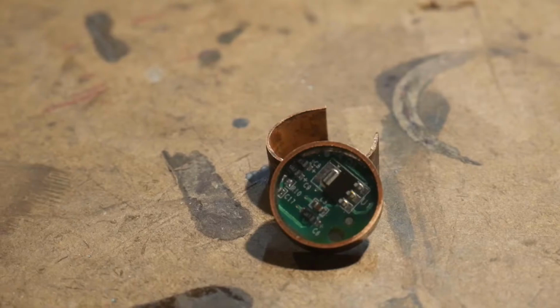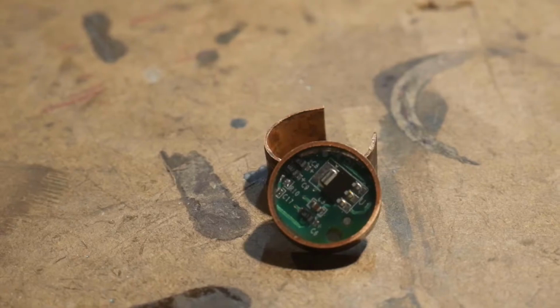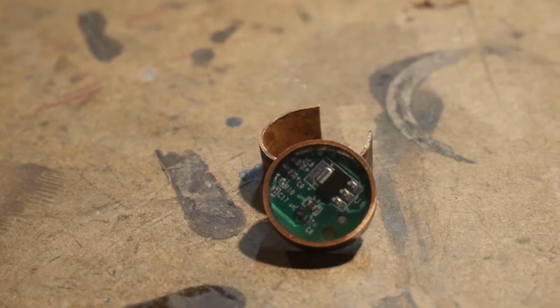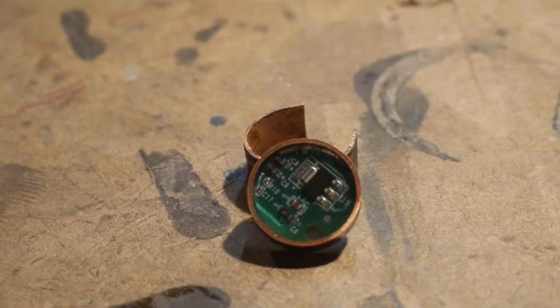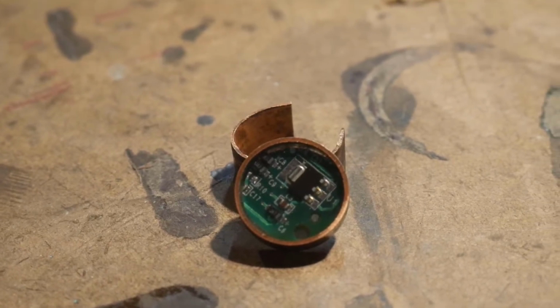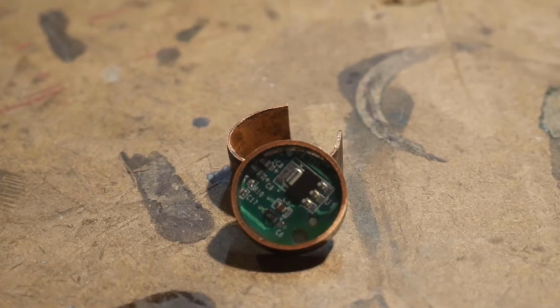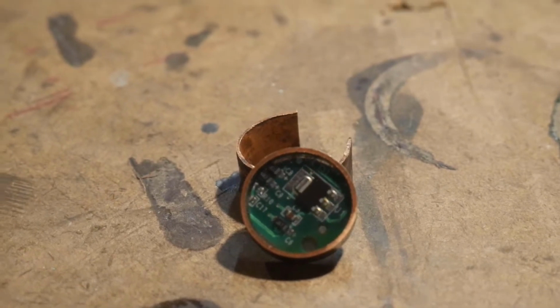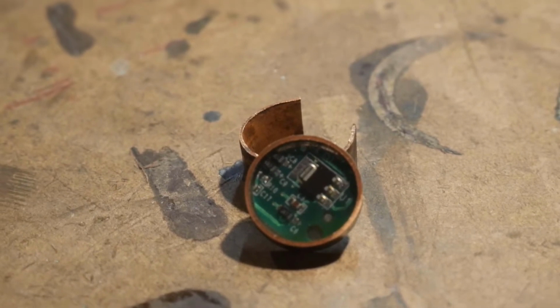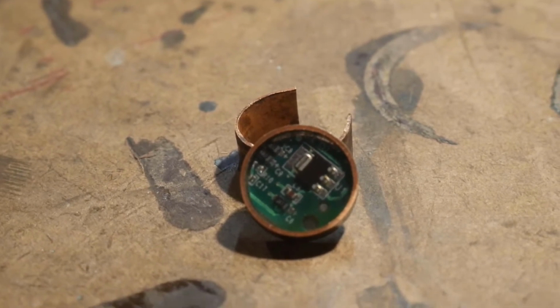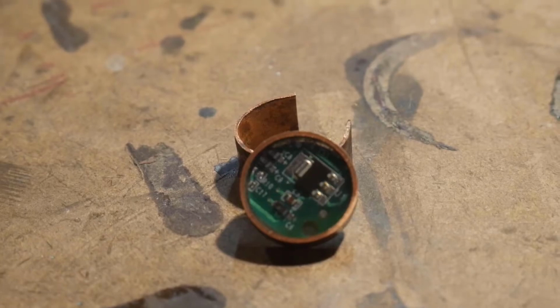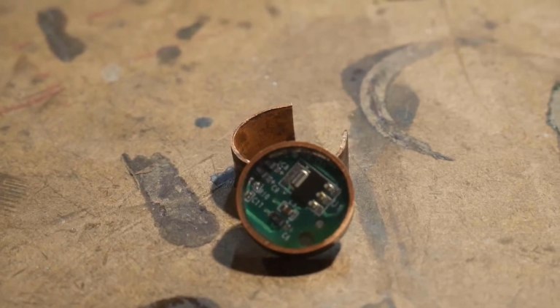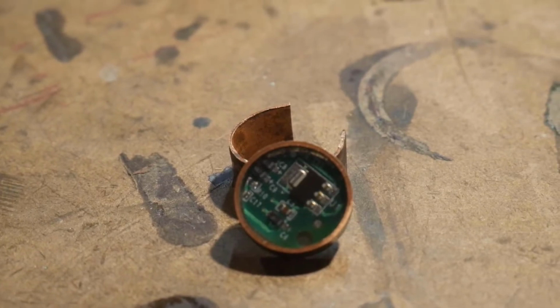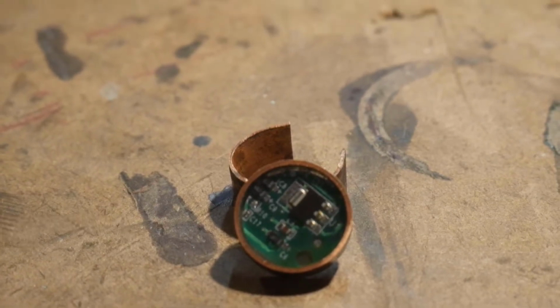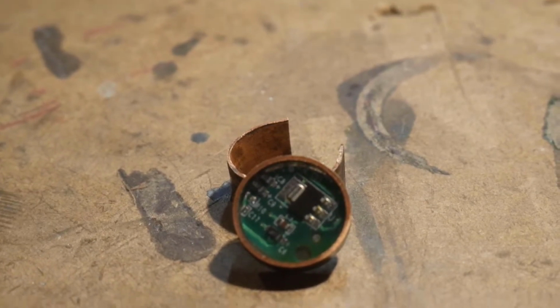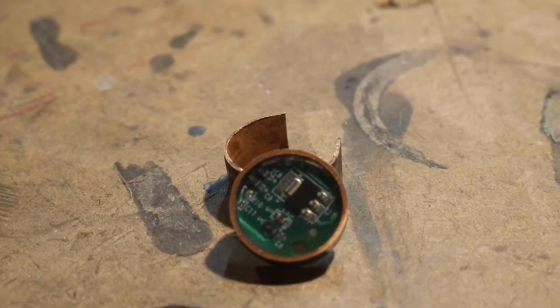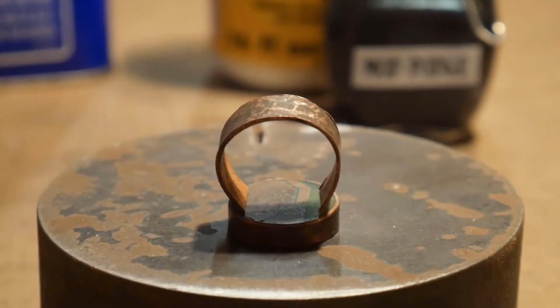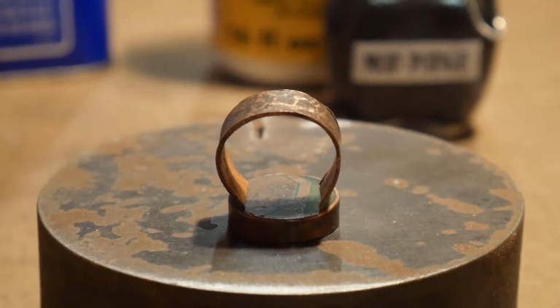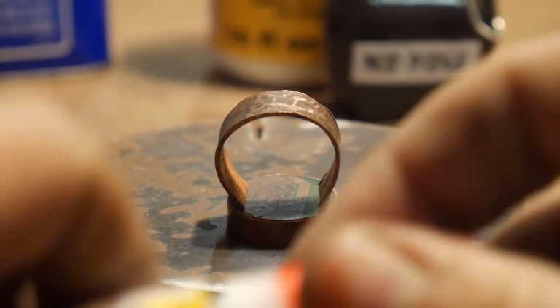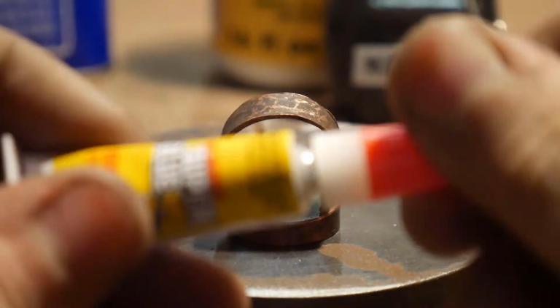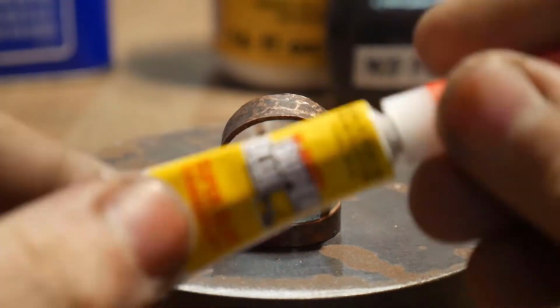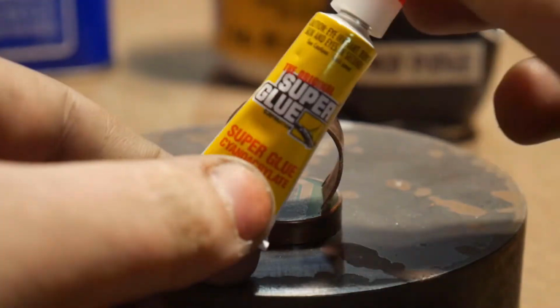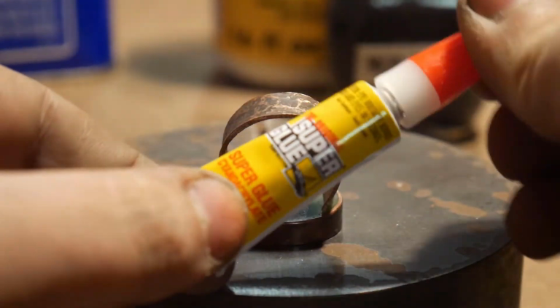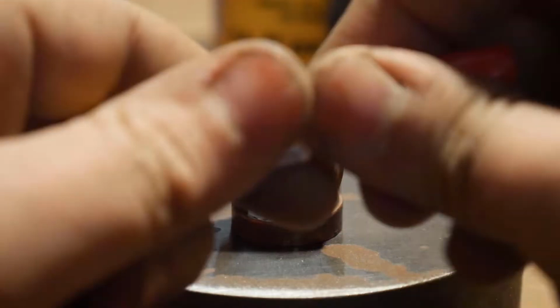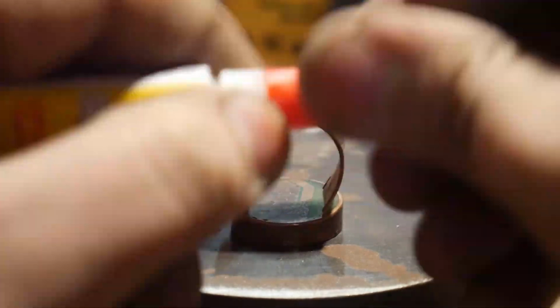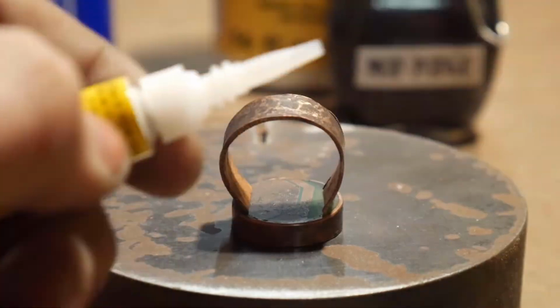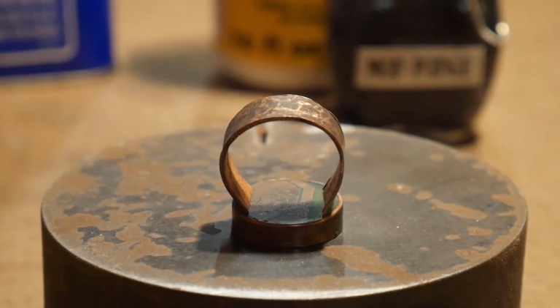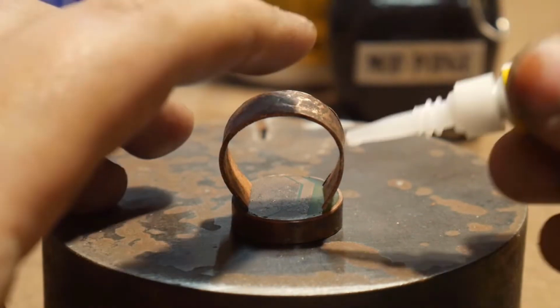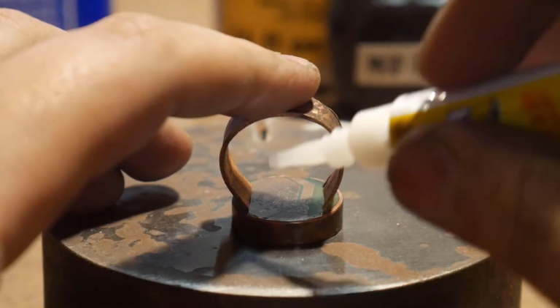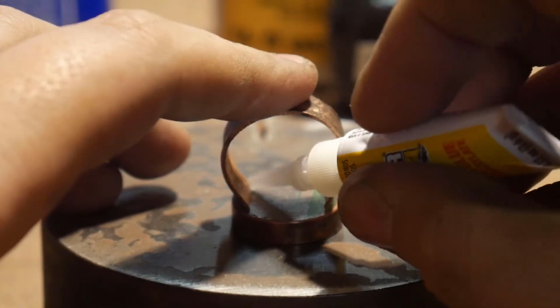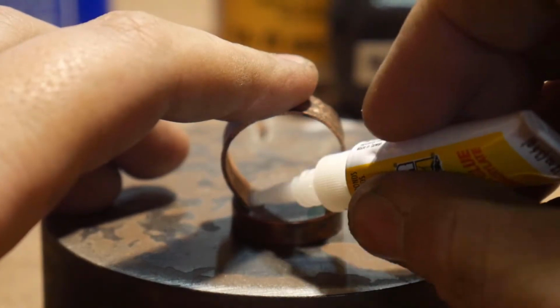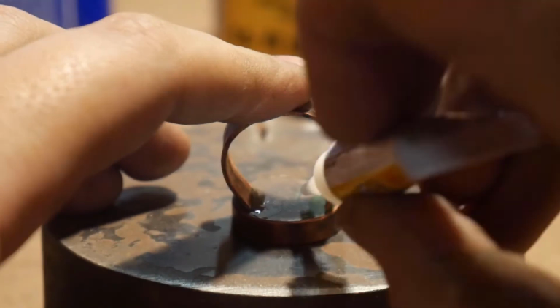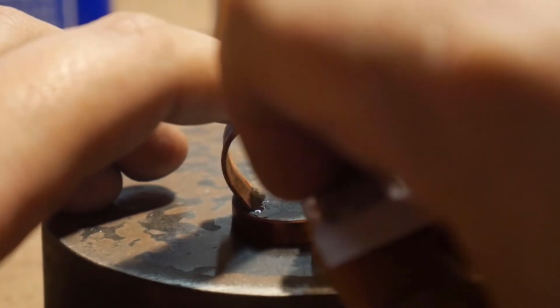This copper pipe circuit board ring is my take on a Craftsman project — I really recommend you check out Craftsman, those videos are really good. Everything that you paint with this conductive material is going to have copper plated over the top of it. It's a good way to hide seams.